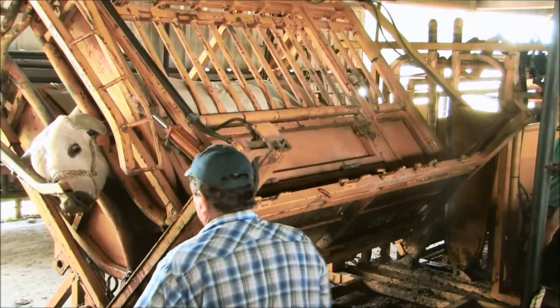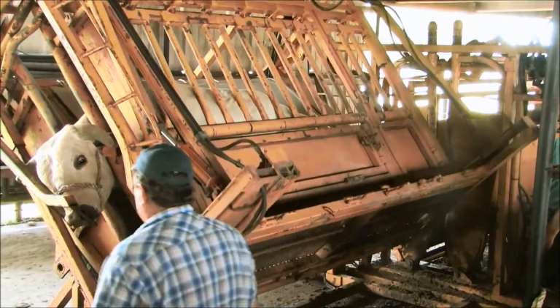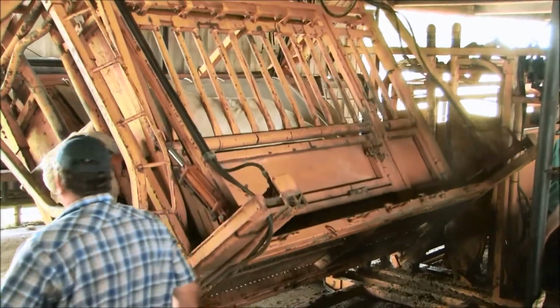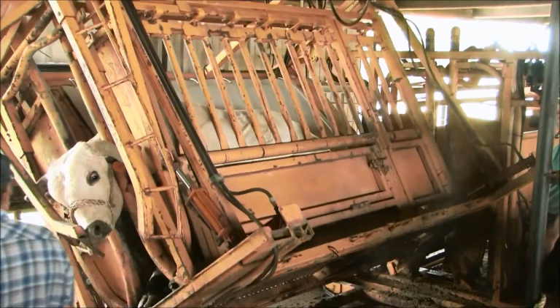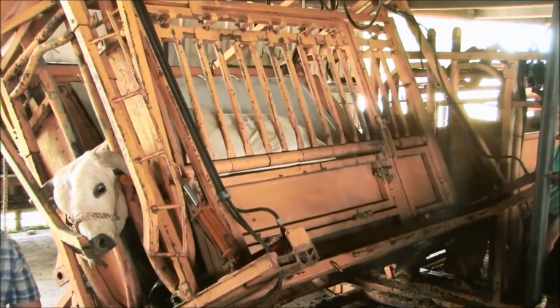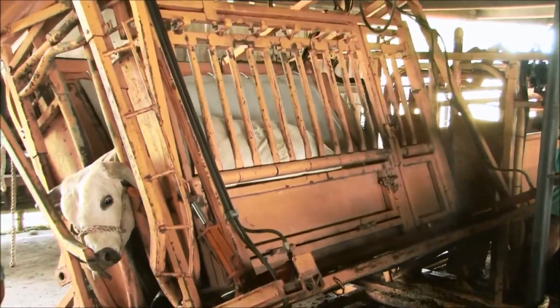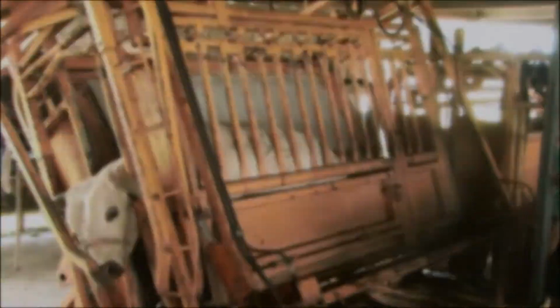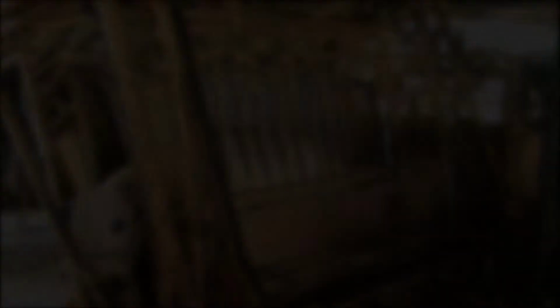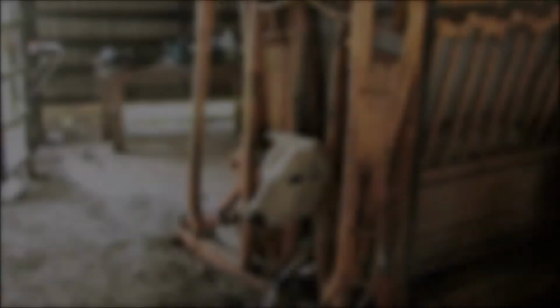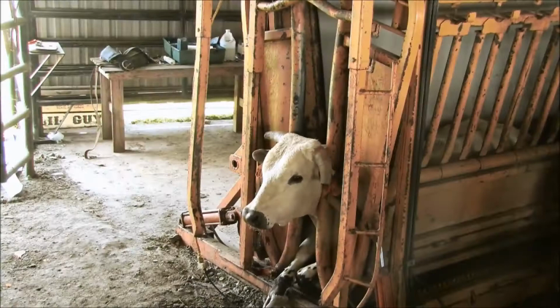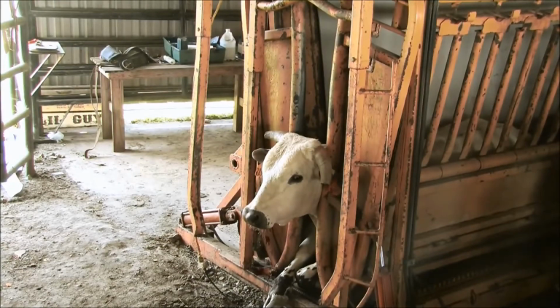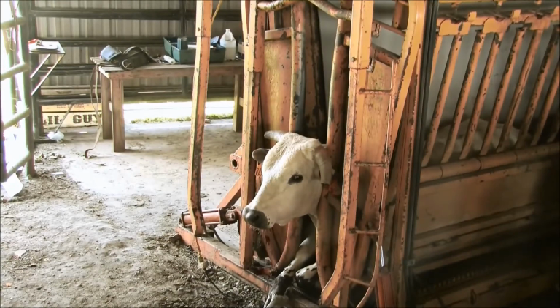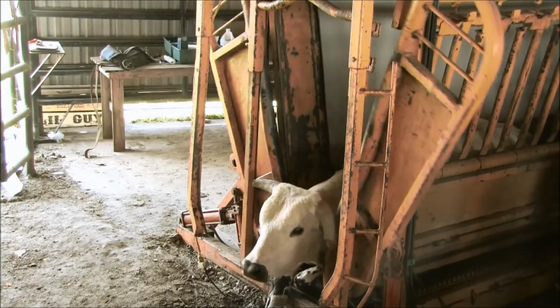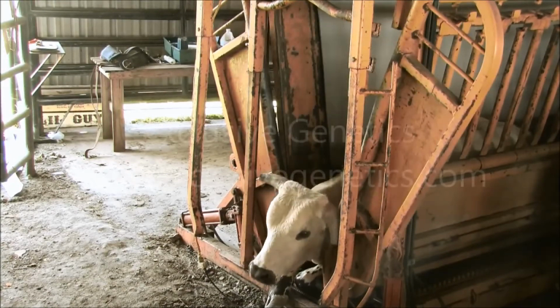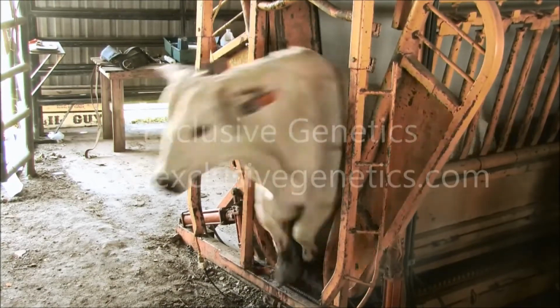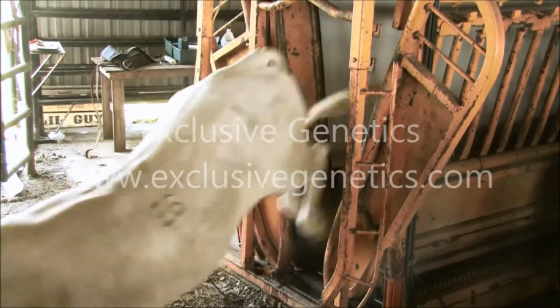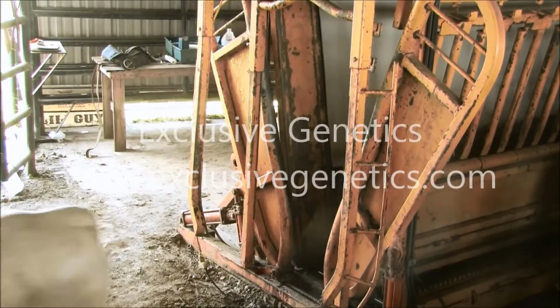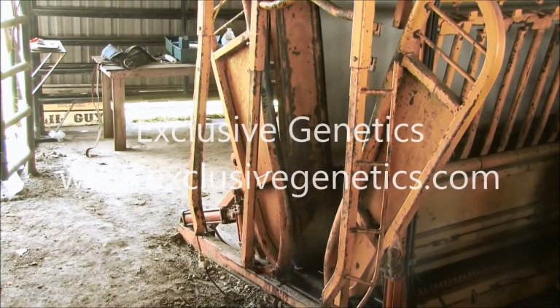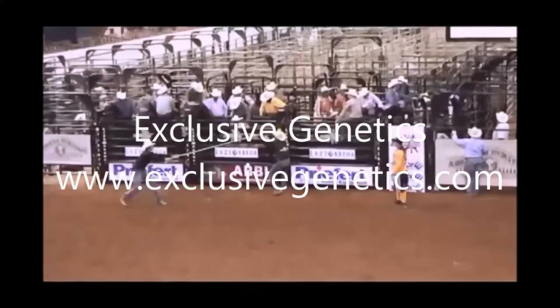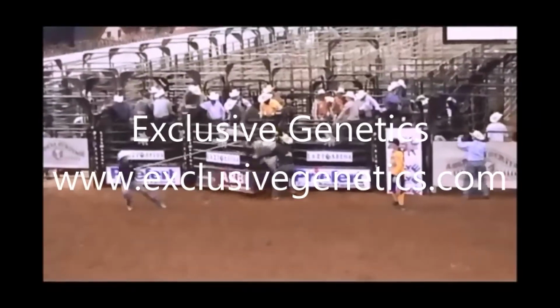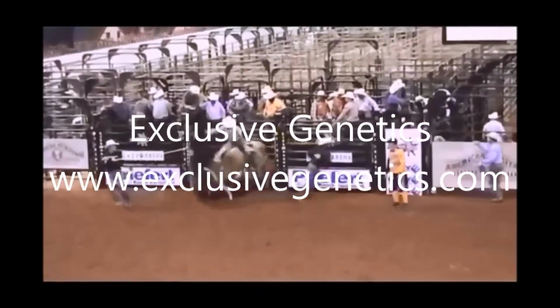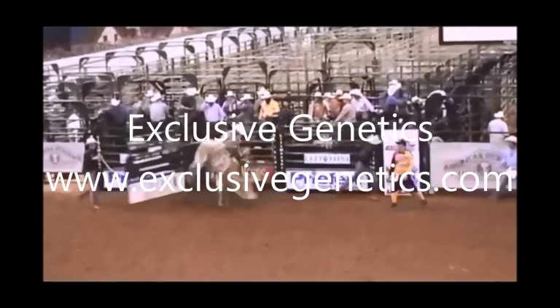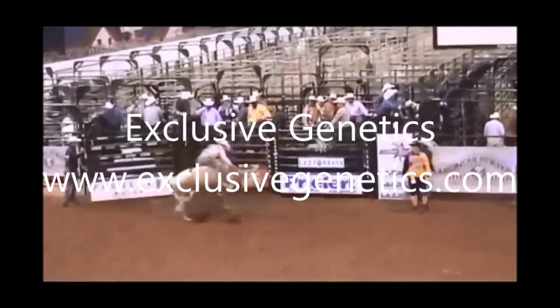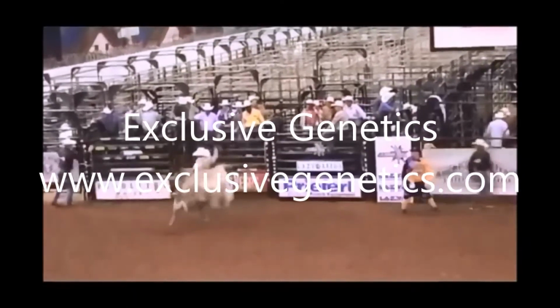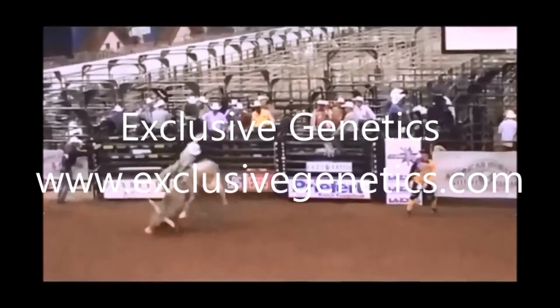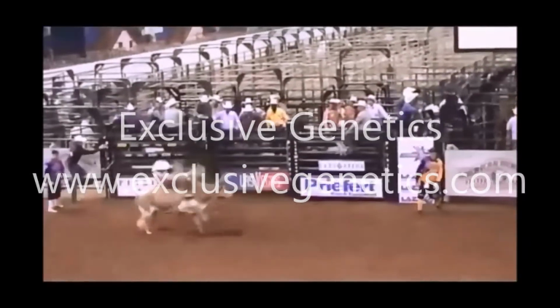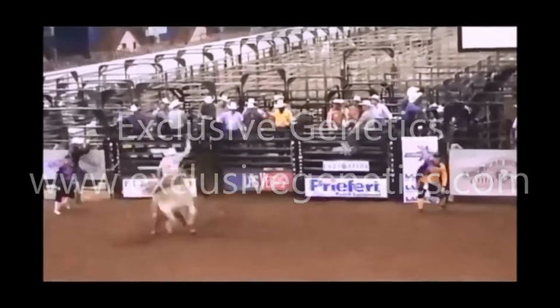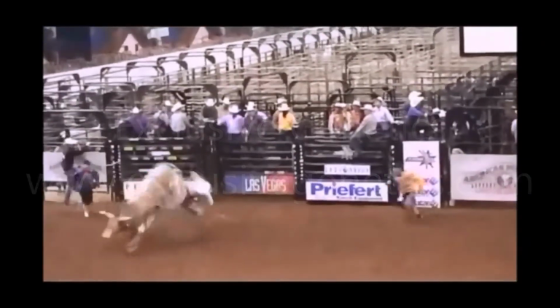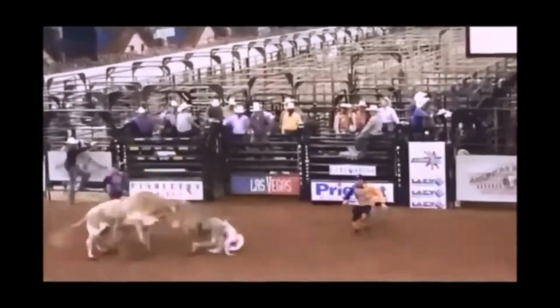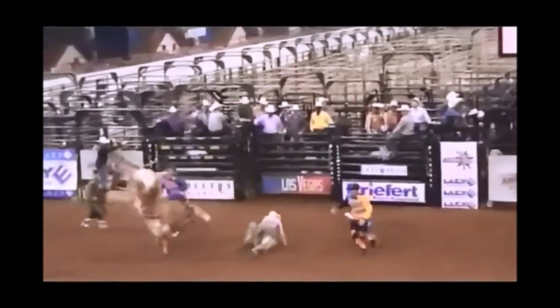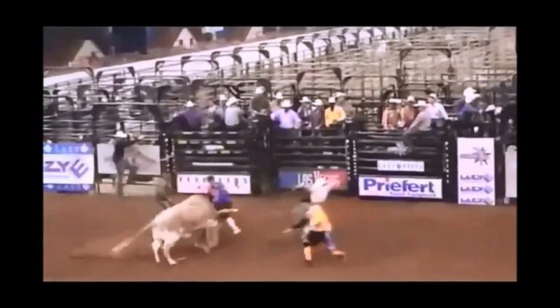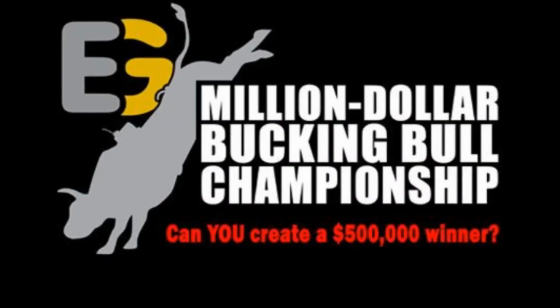When Dr. Hooper is satisfied, the work is done. The chute is moved back down and the bull released. Good hoof care on a bull translates to great performance.